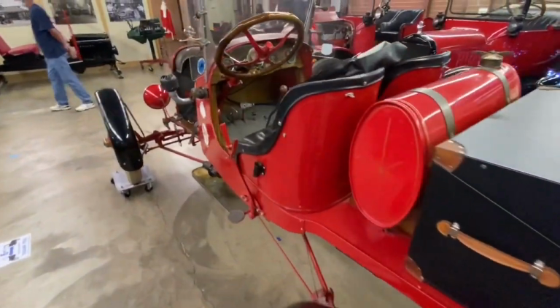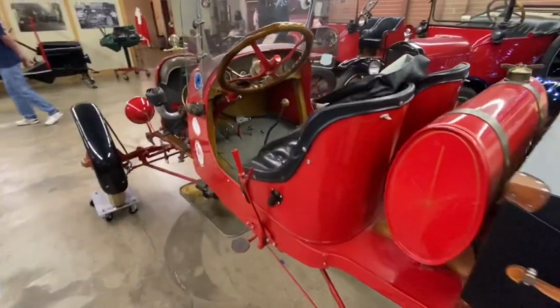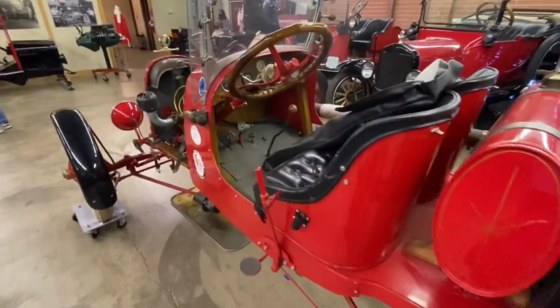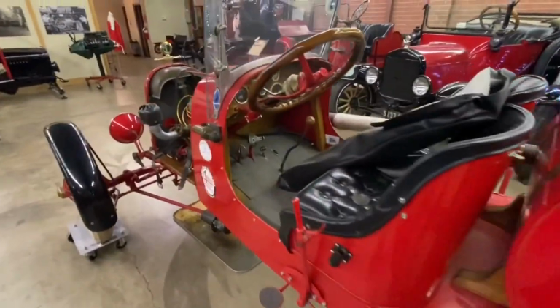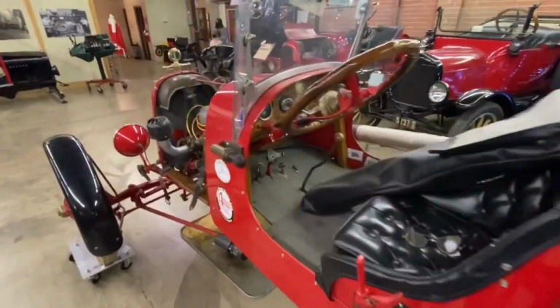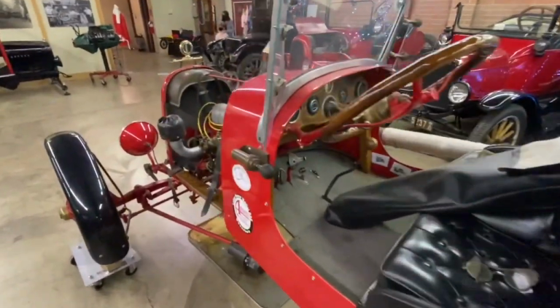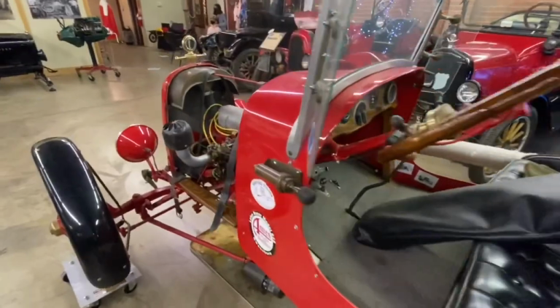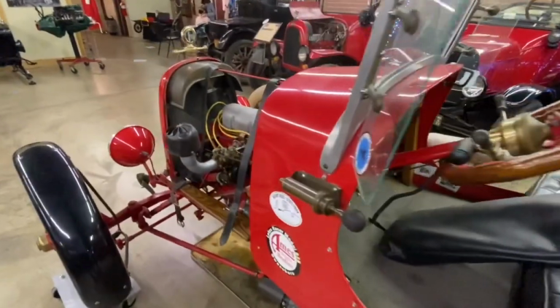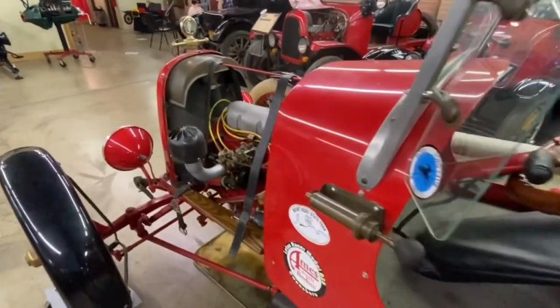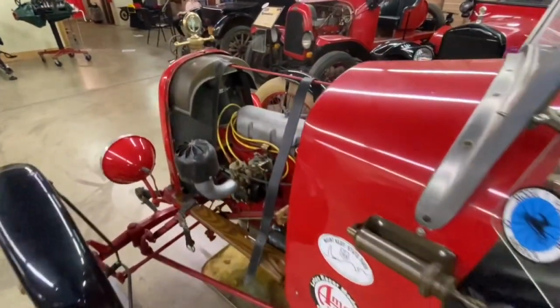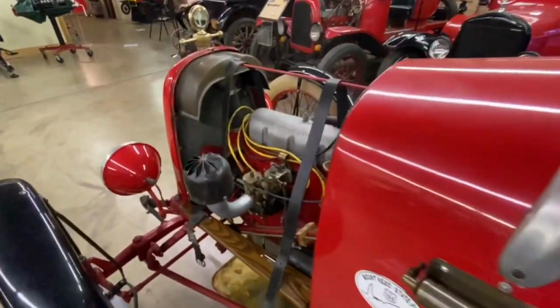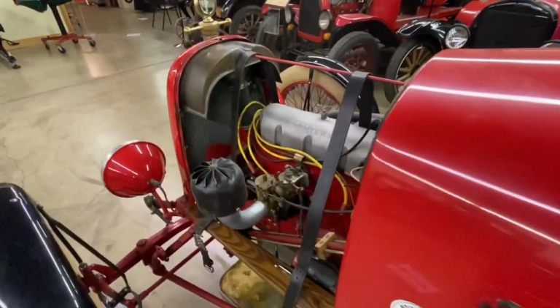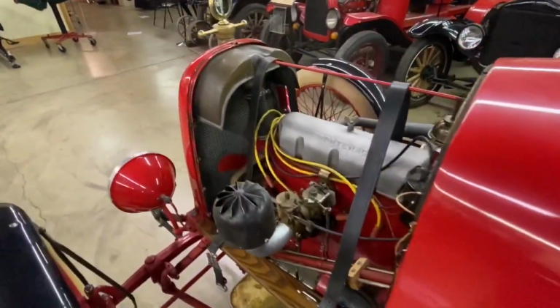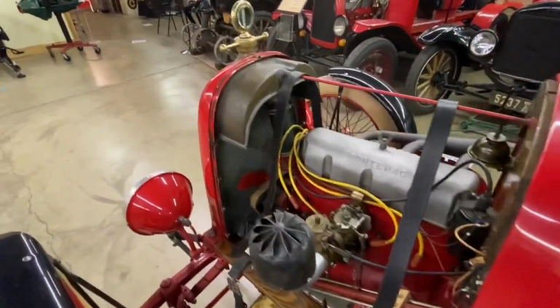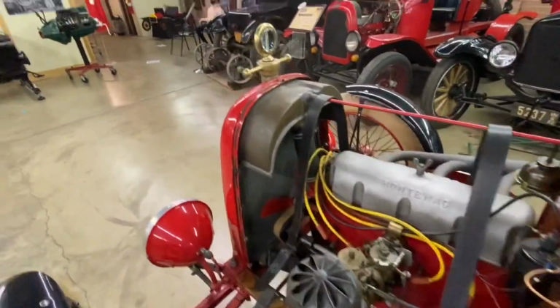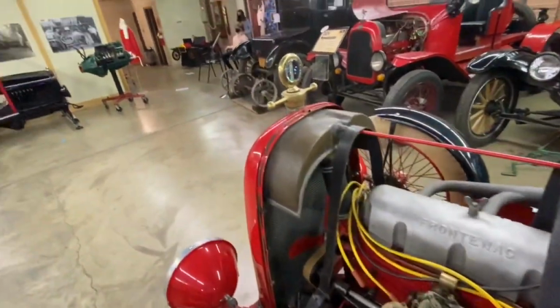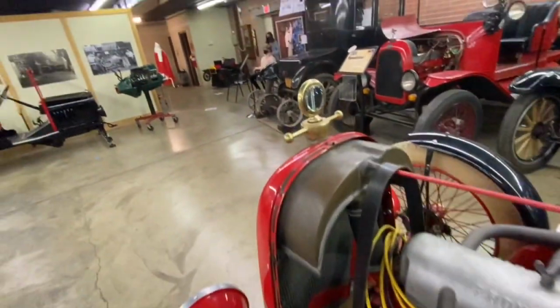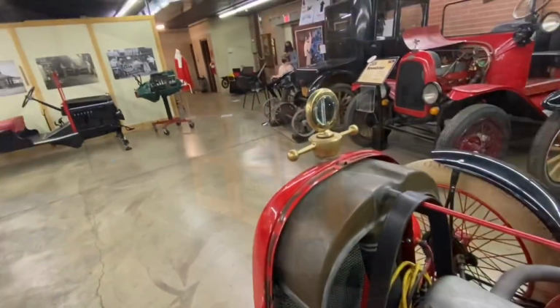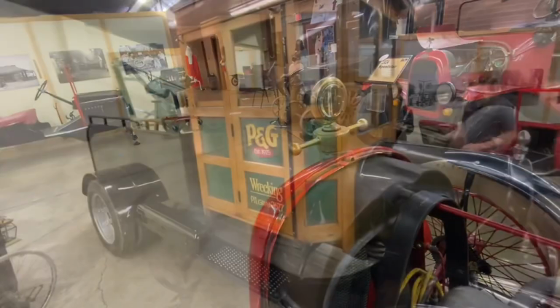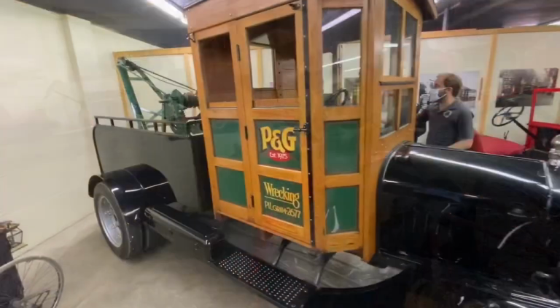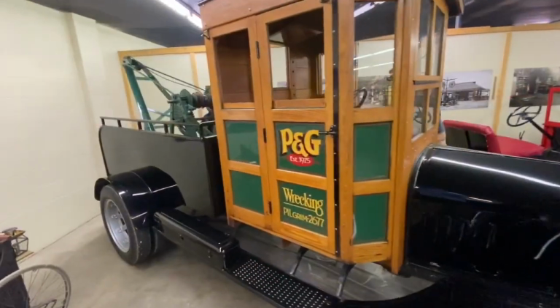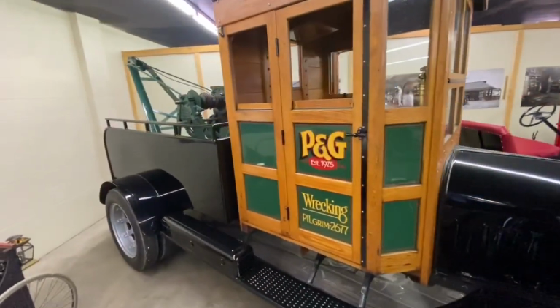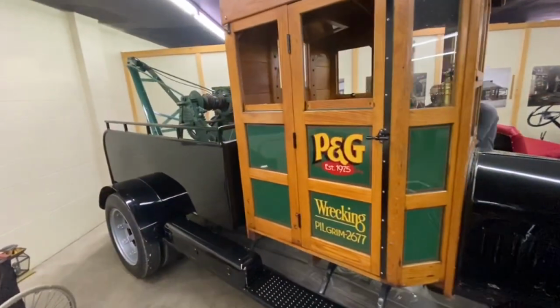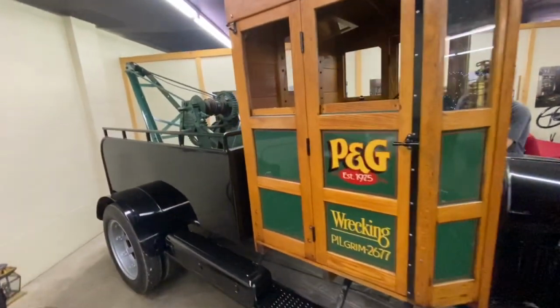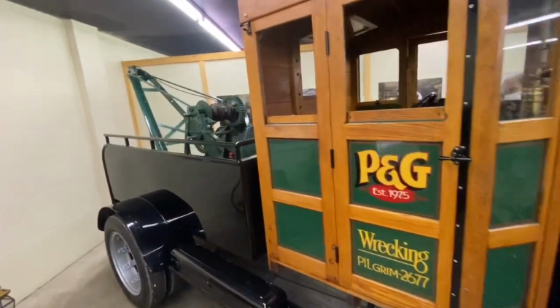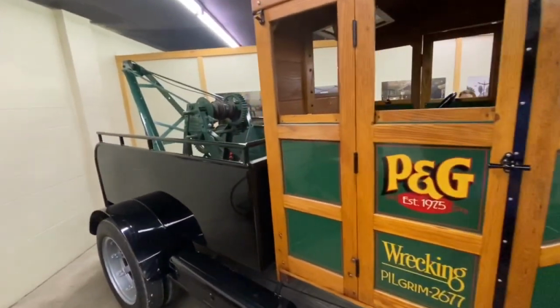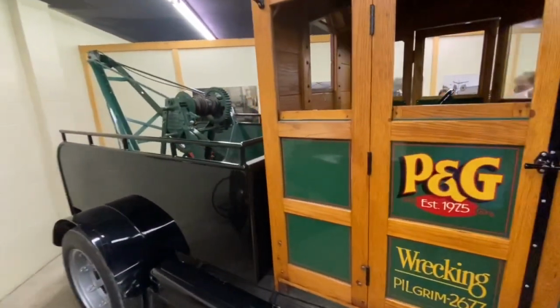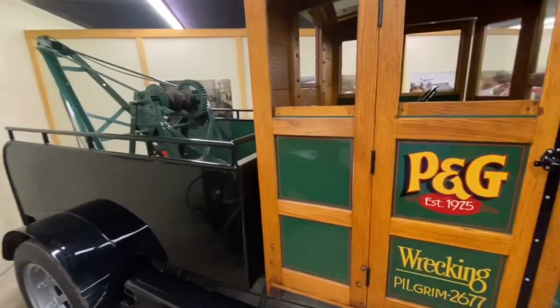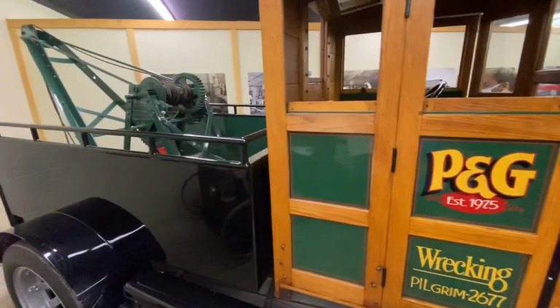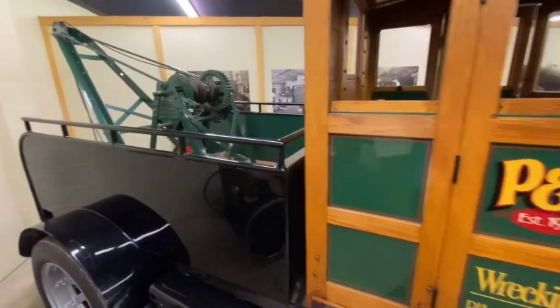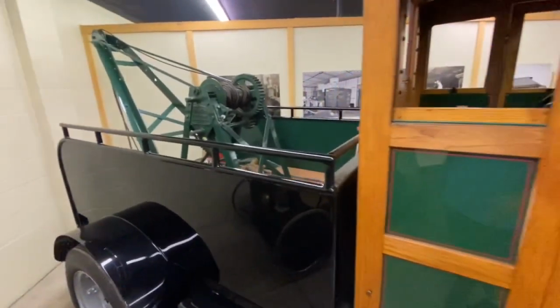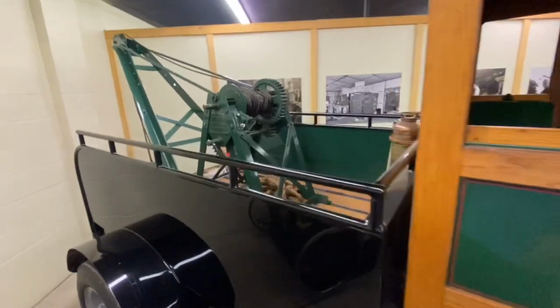Check out how the steering wheel folds up so a big man can squeeze in. You could turn an old Model T into just about anything.